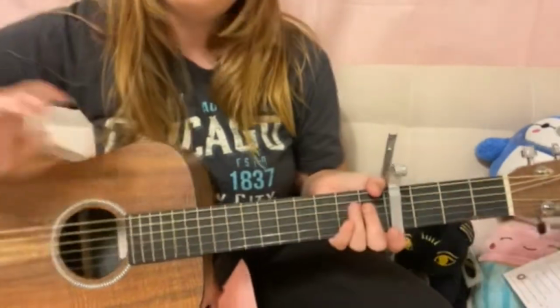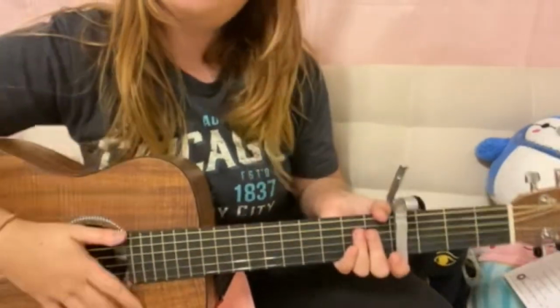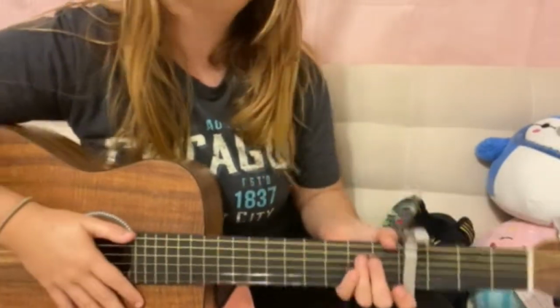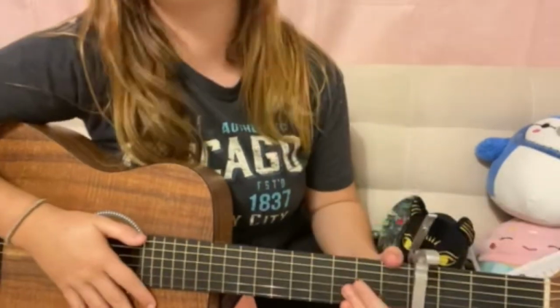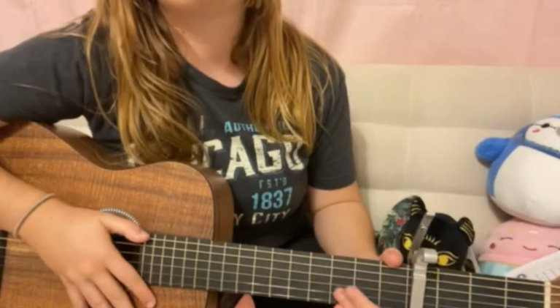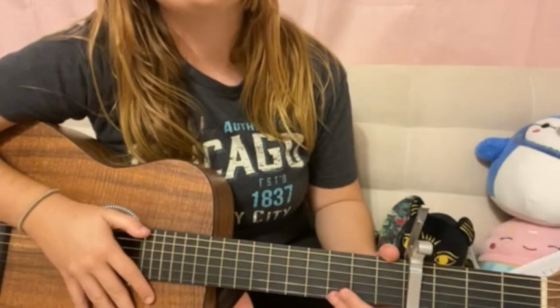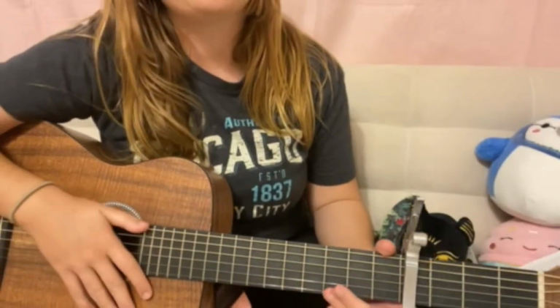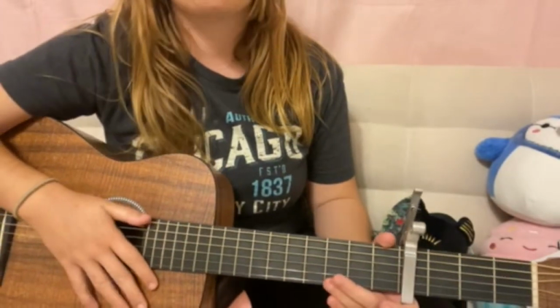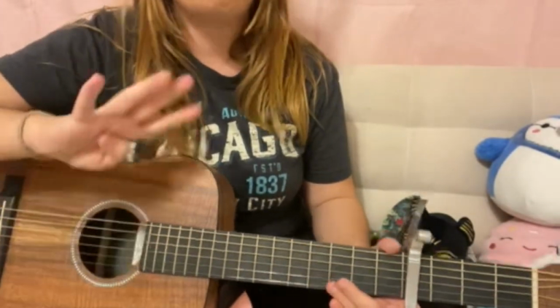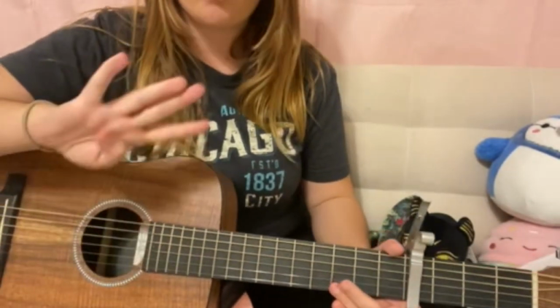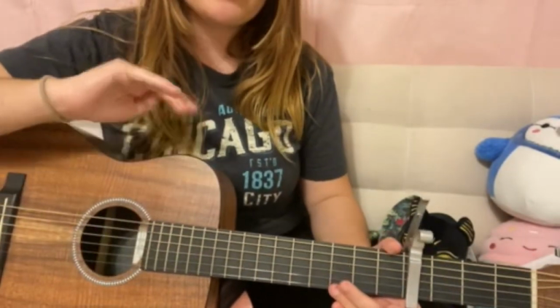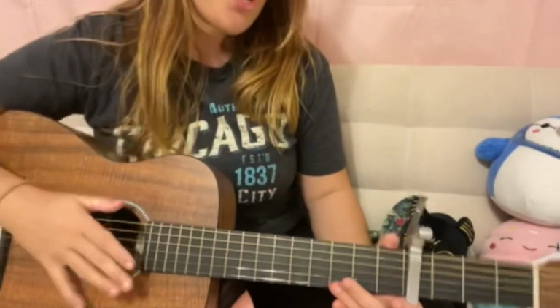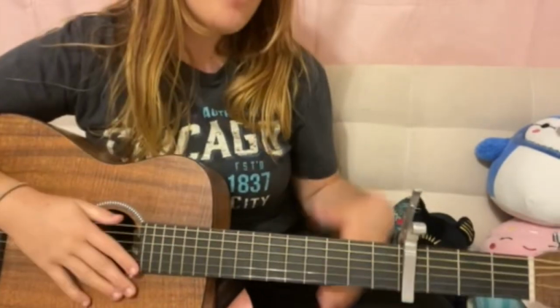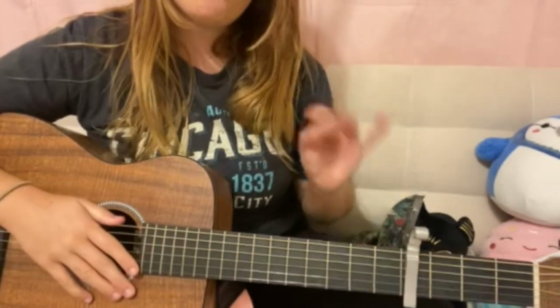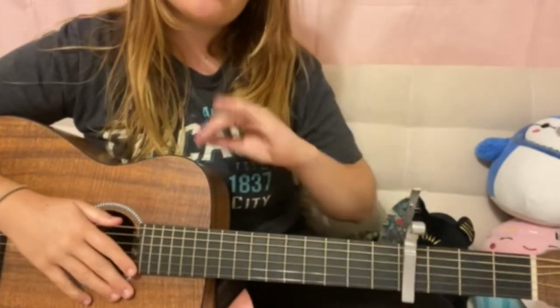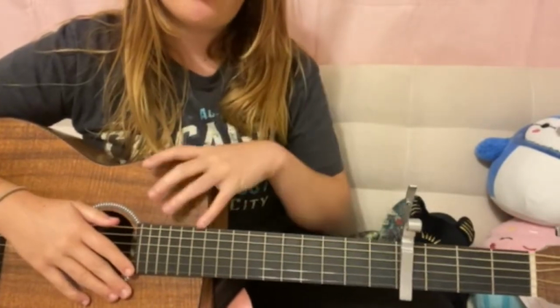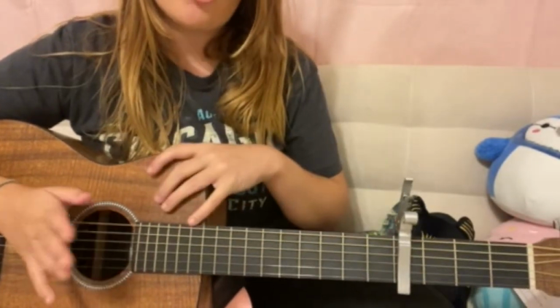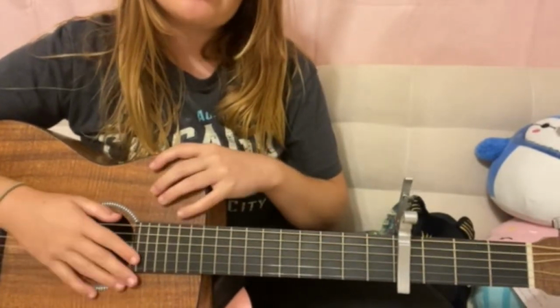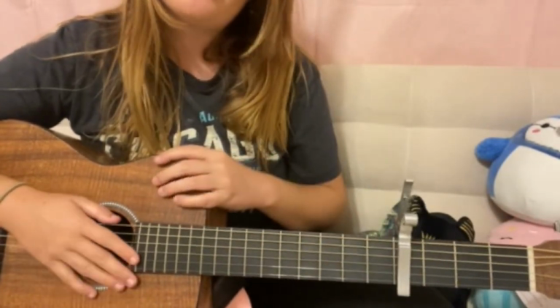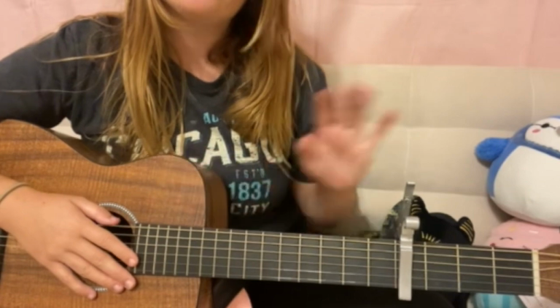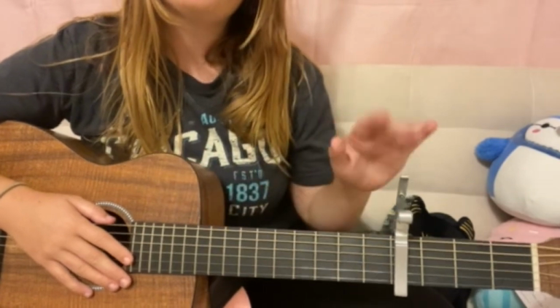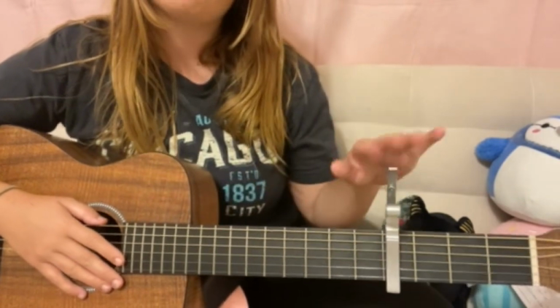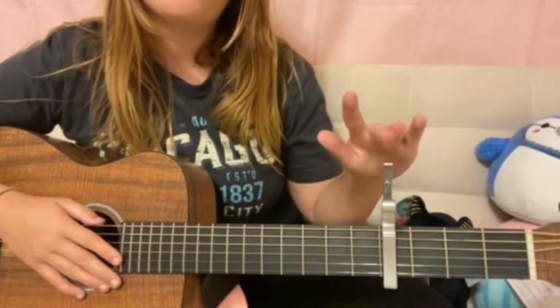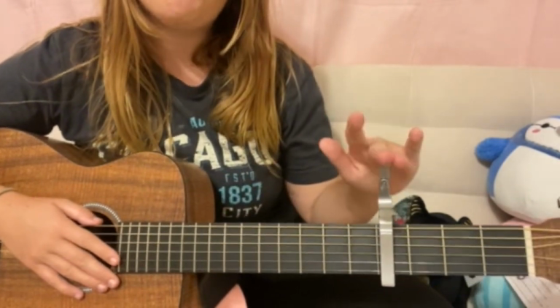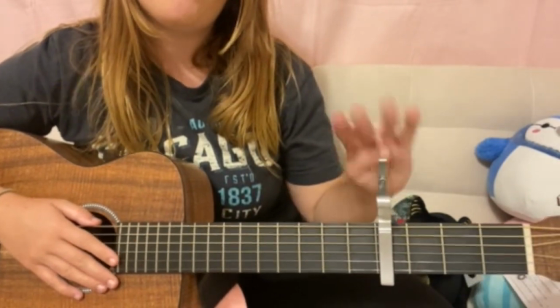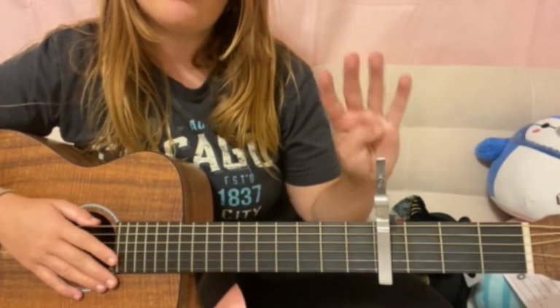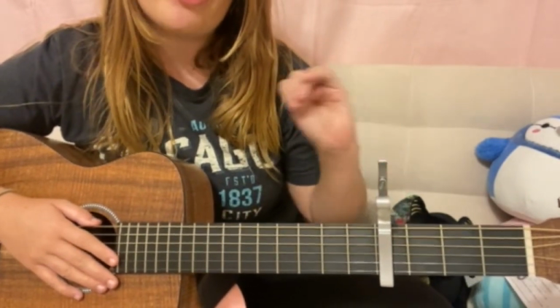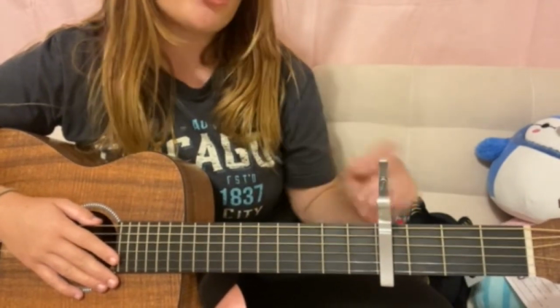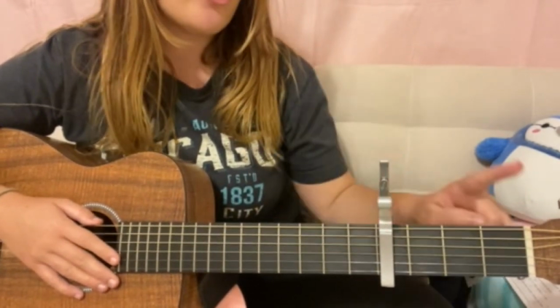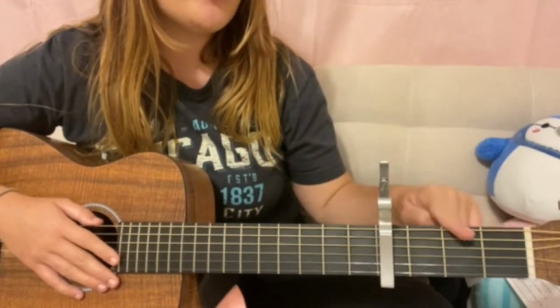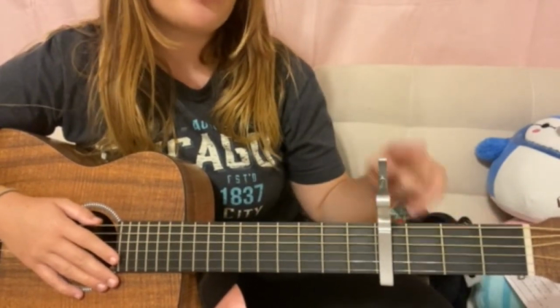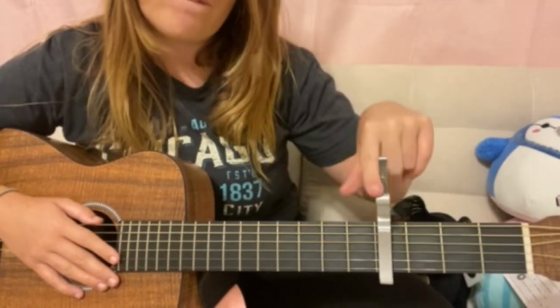So this song is super easy — it only has a total of four chords. But before we get started with learning our chords, I want to let y'all know that you're gonna have to put a capo on the fourth fret of your guitar. One, two, three, four.